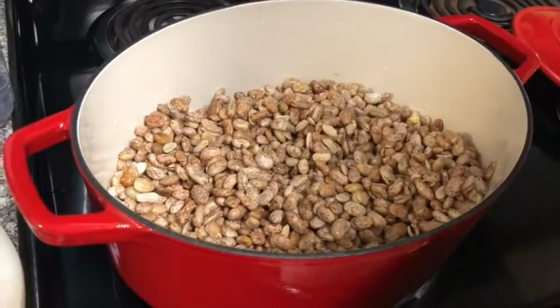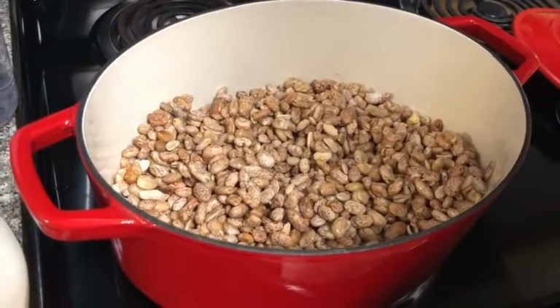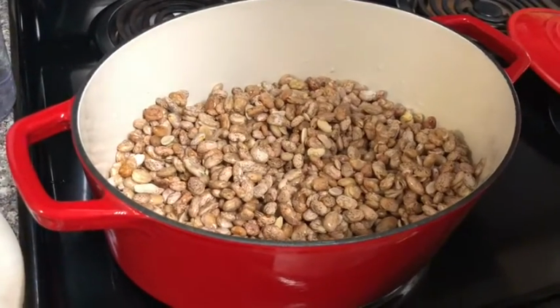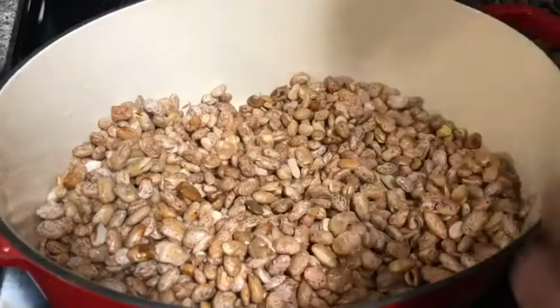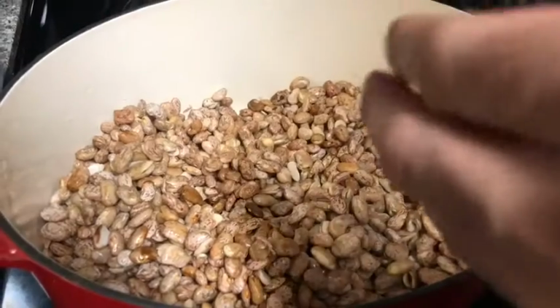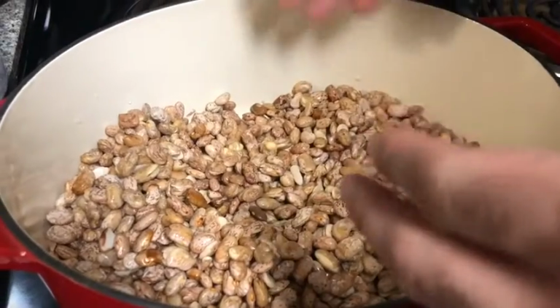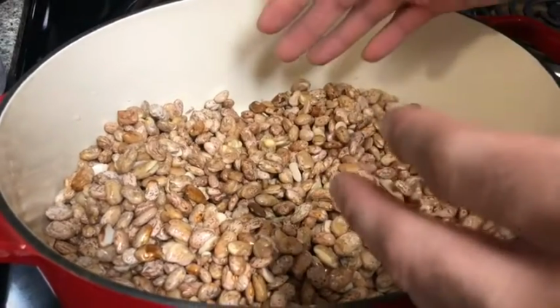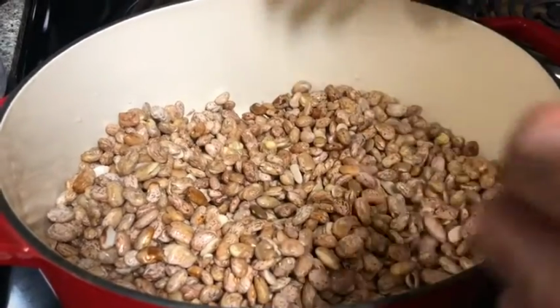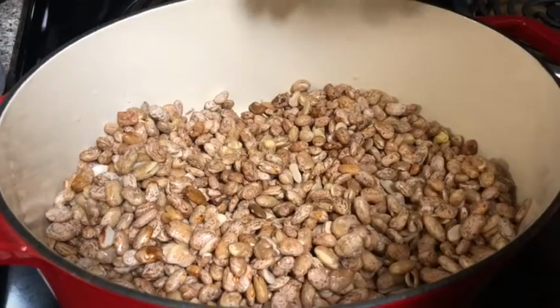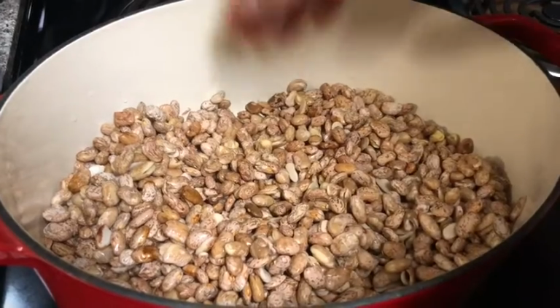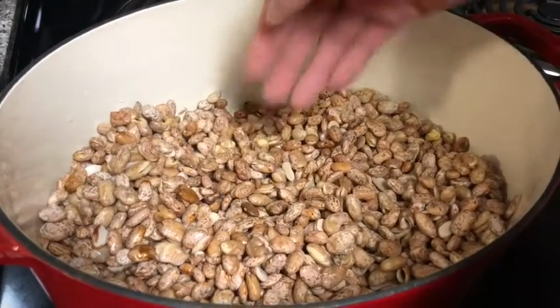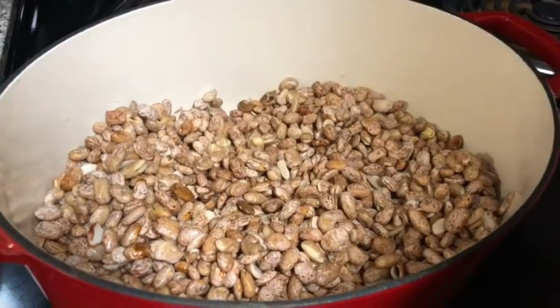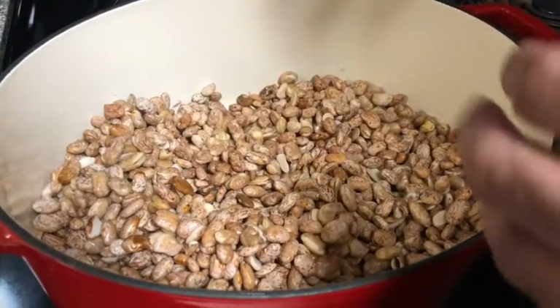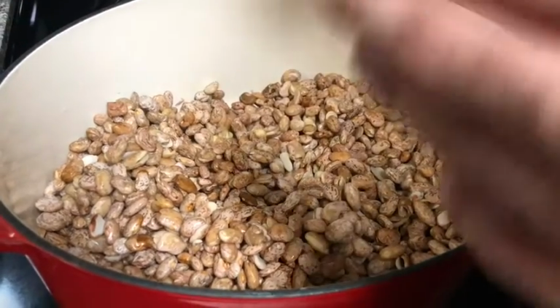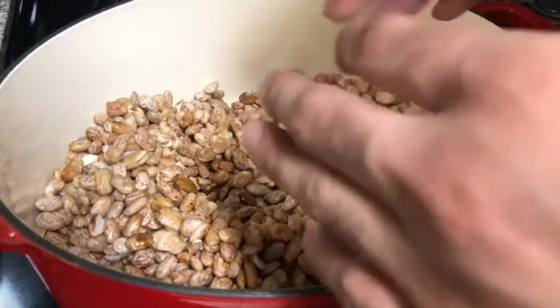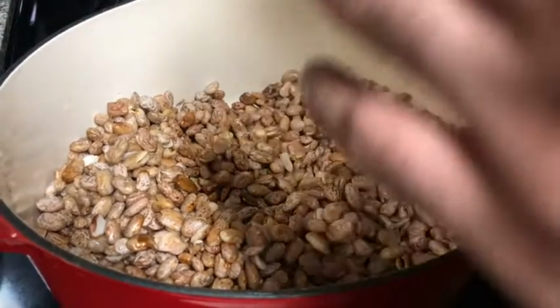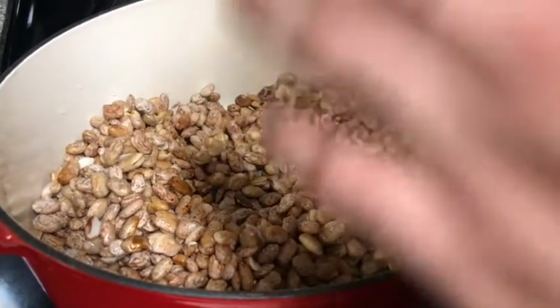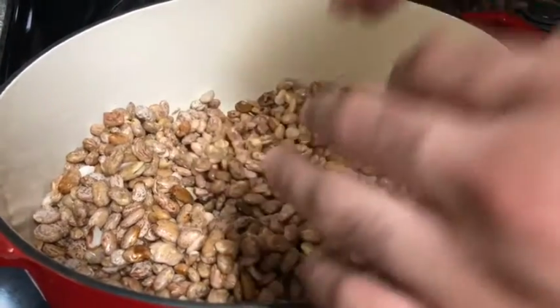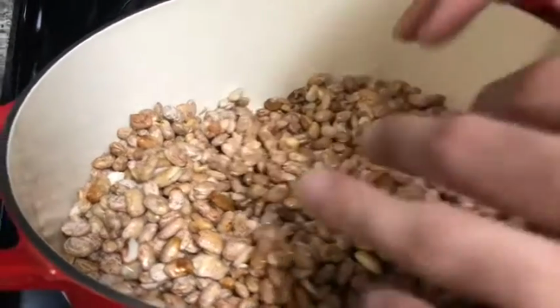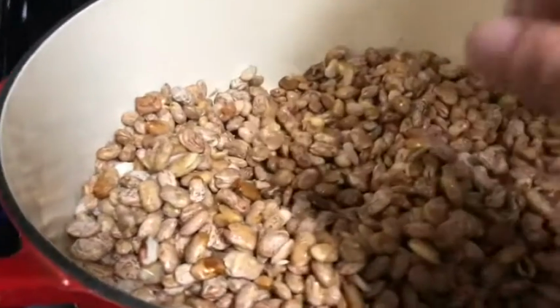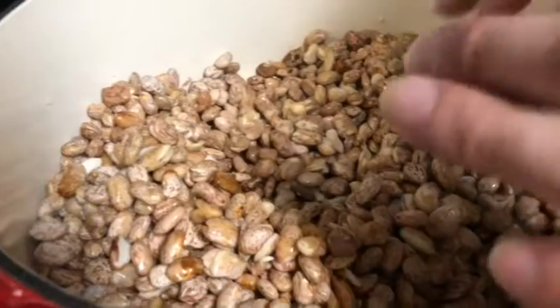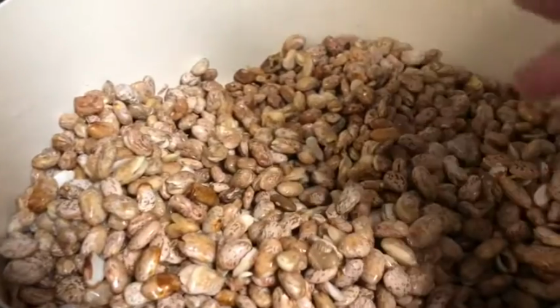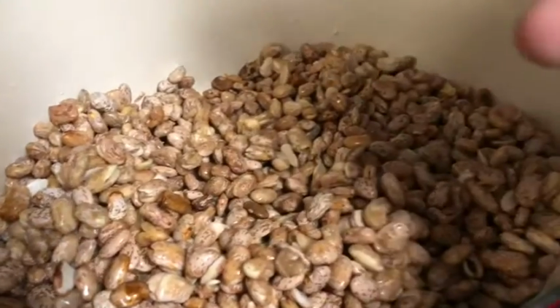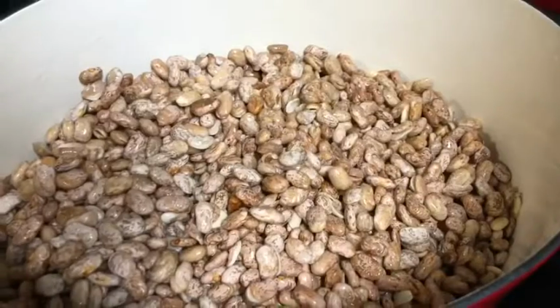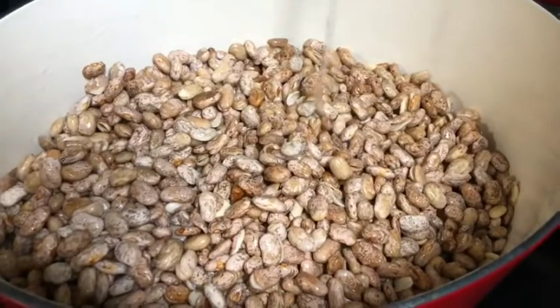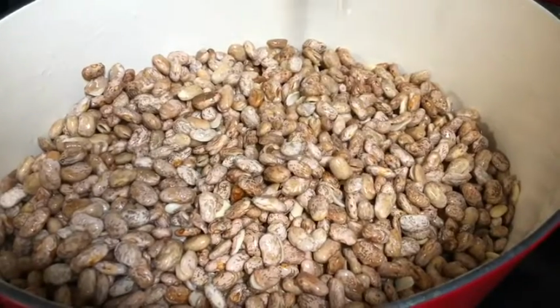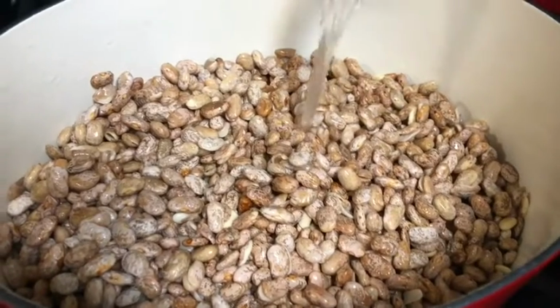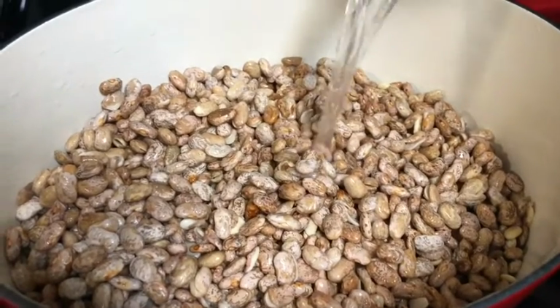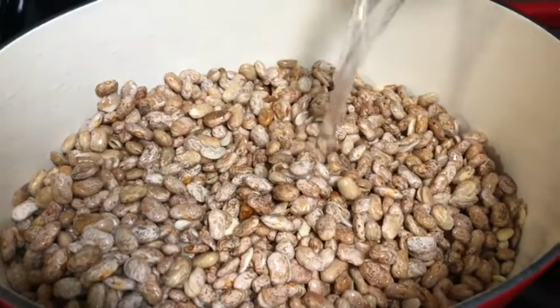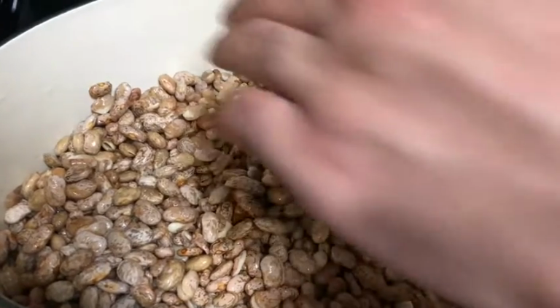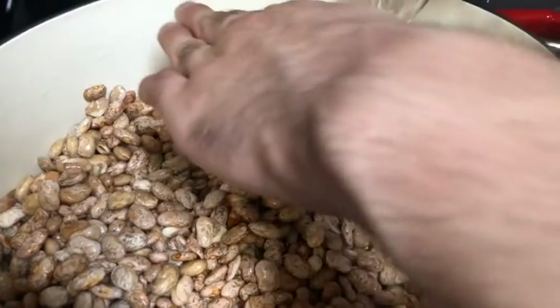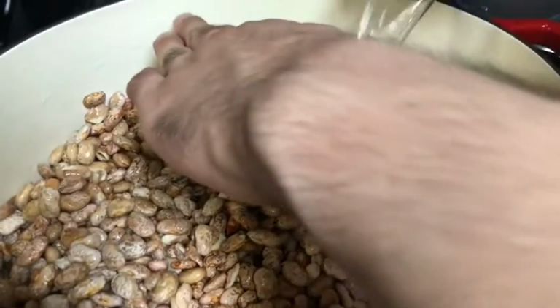Let's get started. Before you cook your dry beans, you want to wash the beans to remove the dirt and rocks they may have. I'm going to pour the water so that way it will show full.